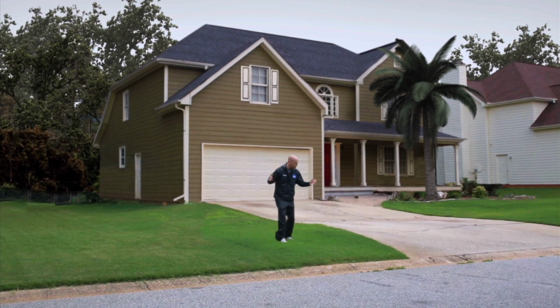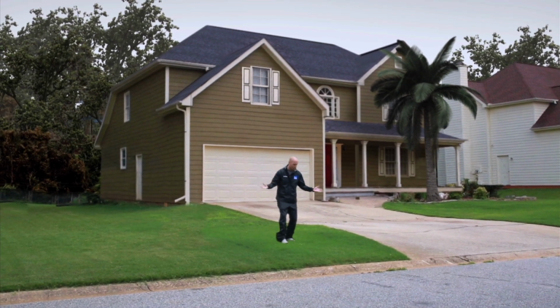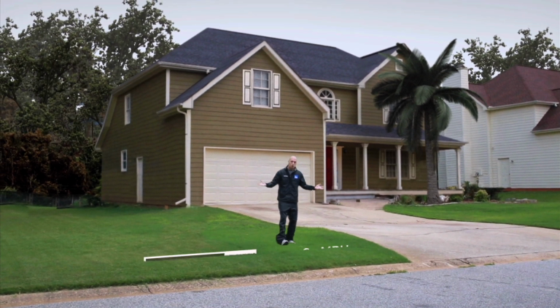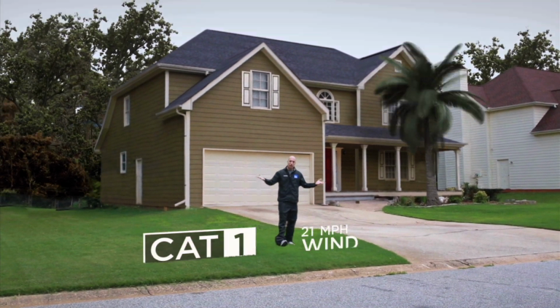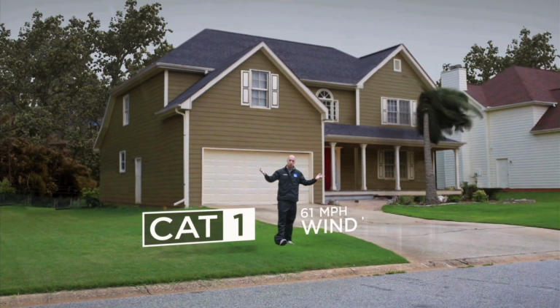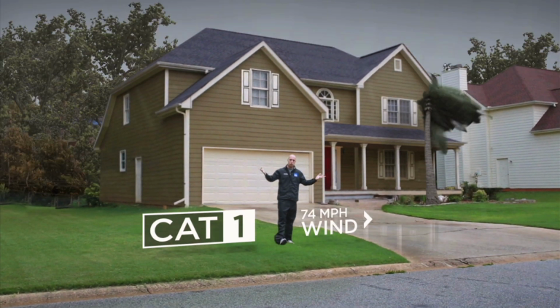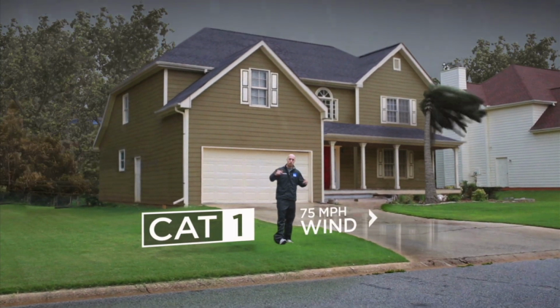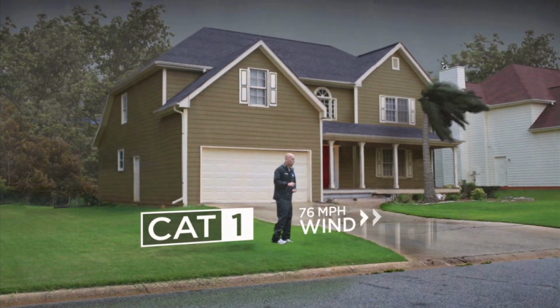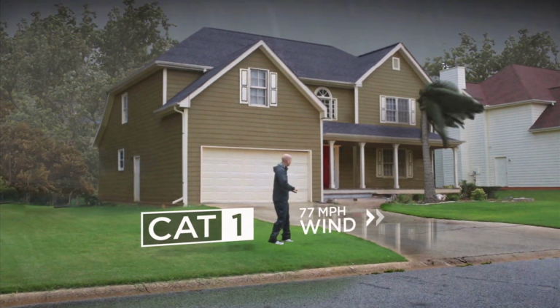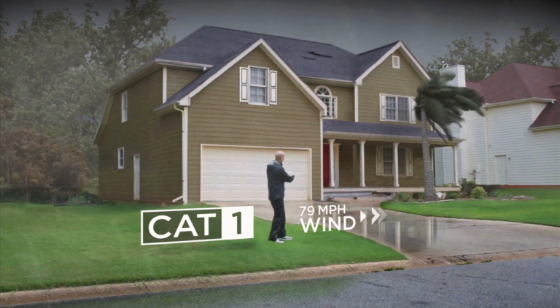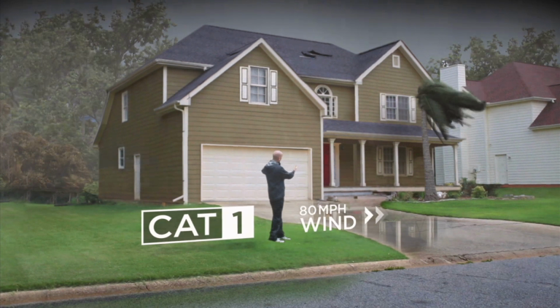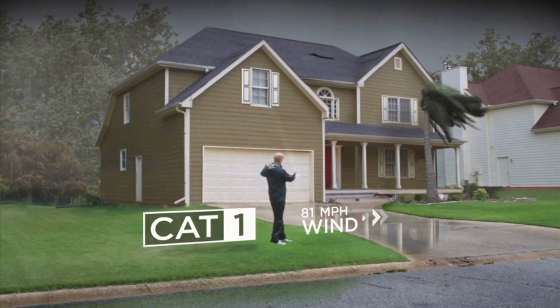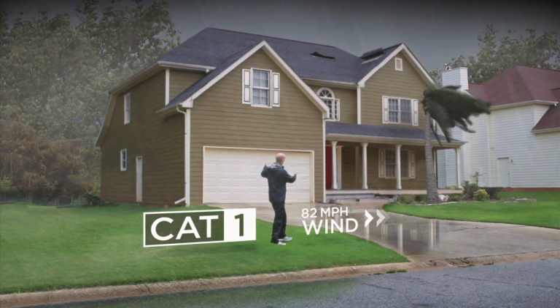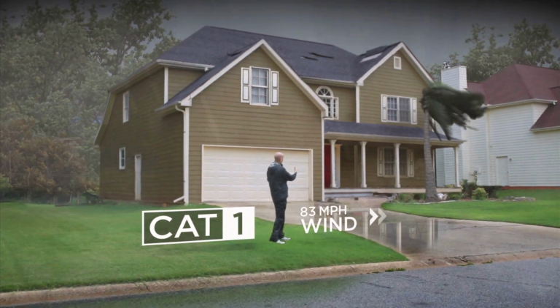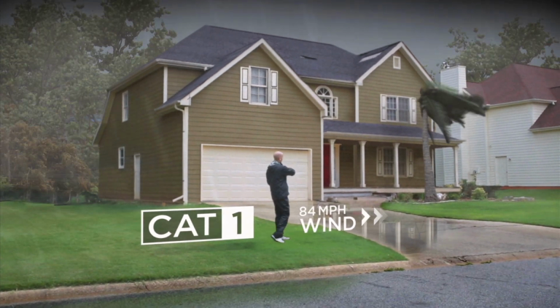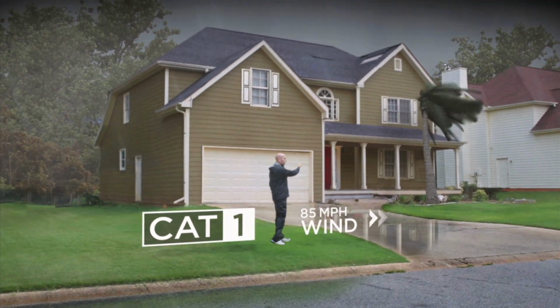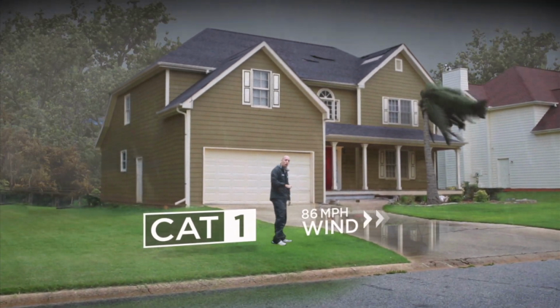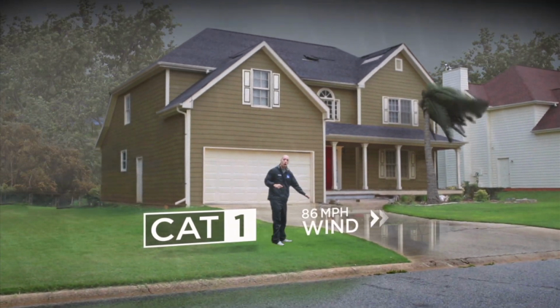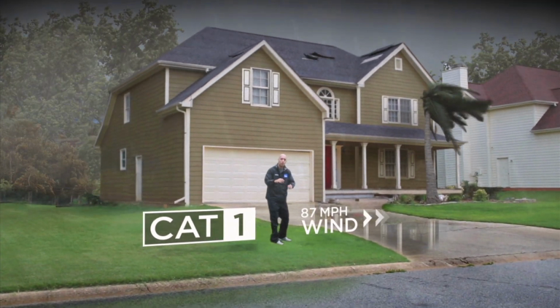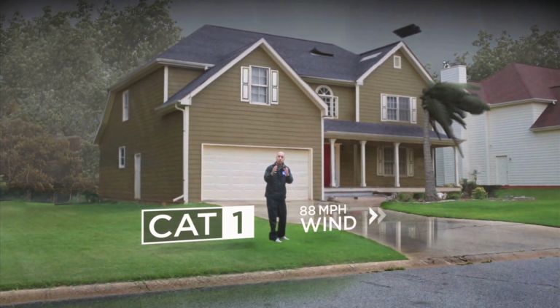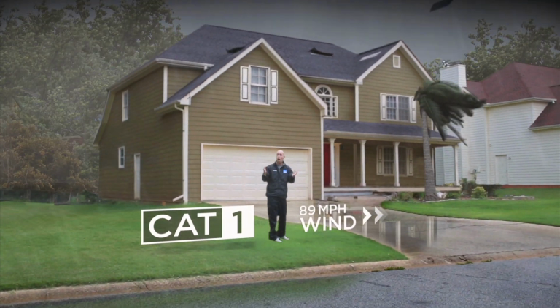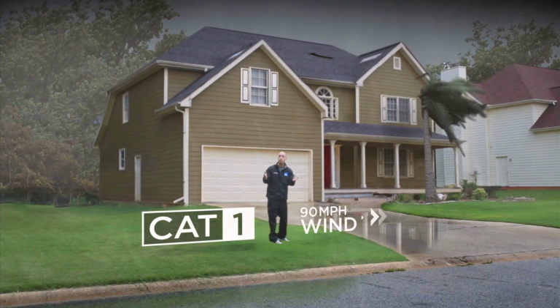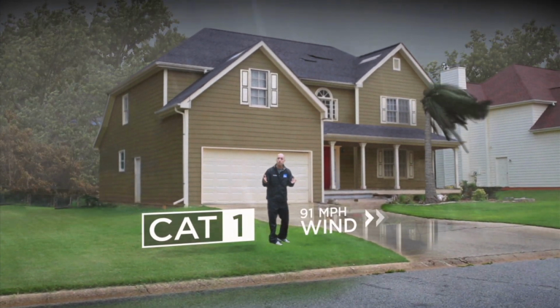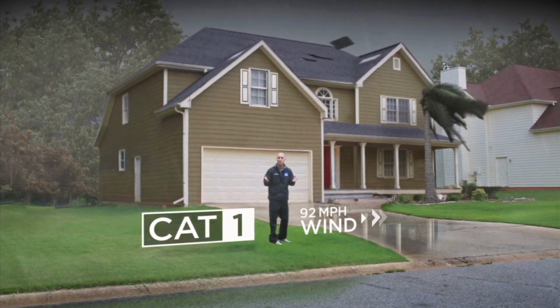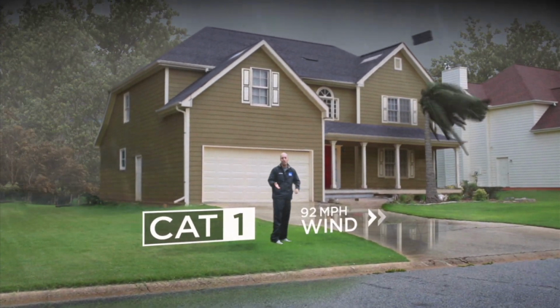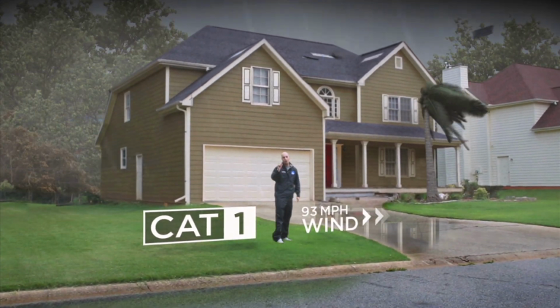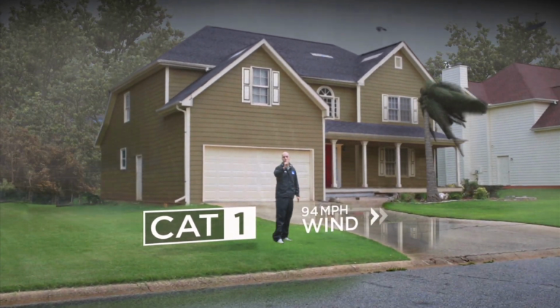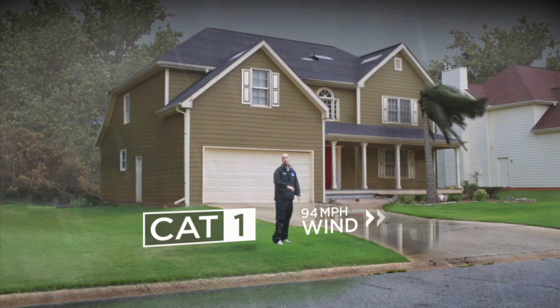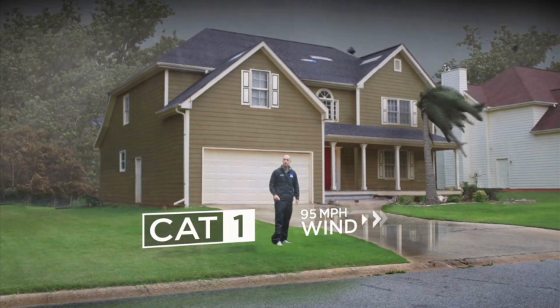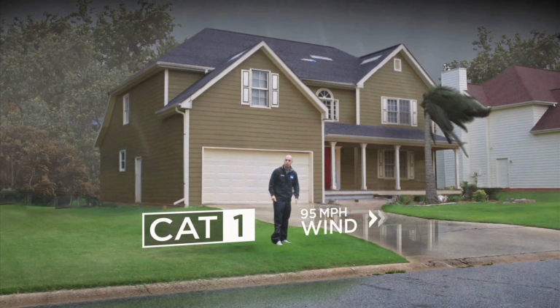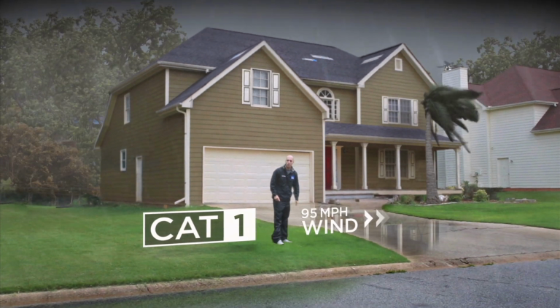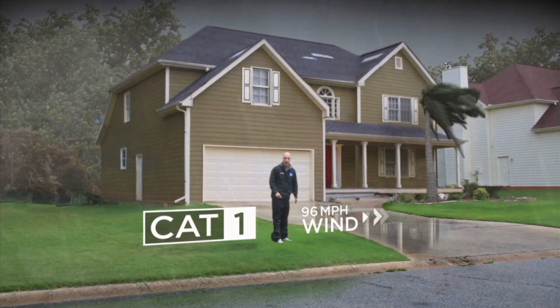Let's start off with a Category 1 storm, and the damage here is not too bad. A couple of shingles fall off, you can have some palm fronds bending in the wind, but everything basically remains intact.